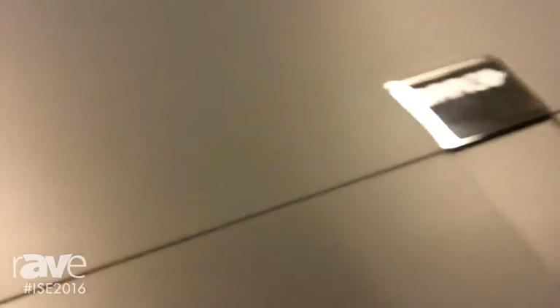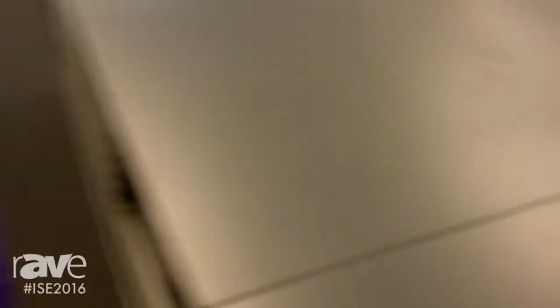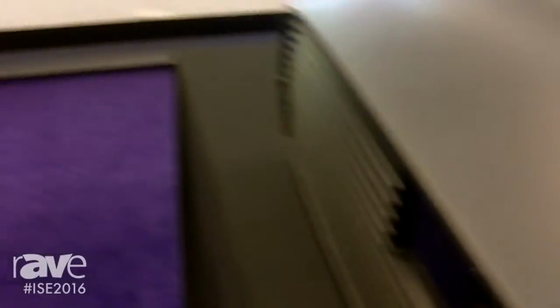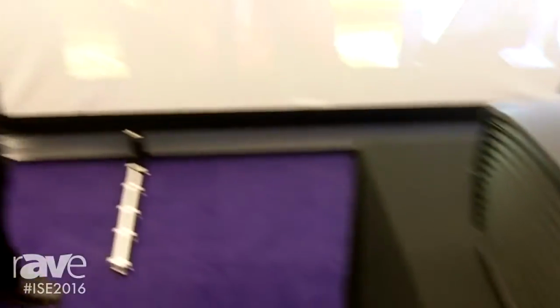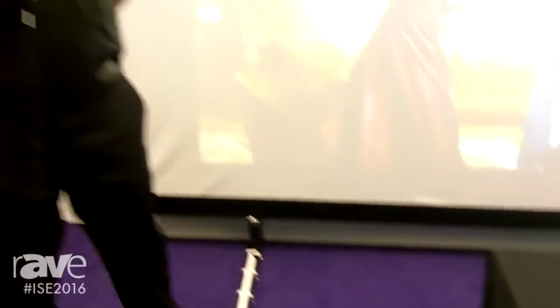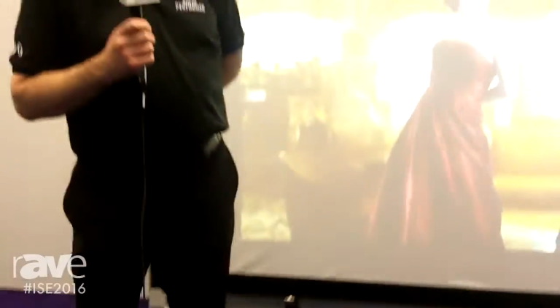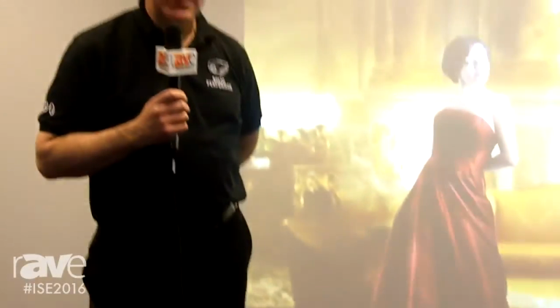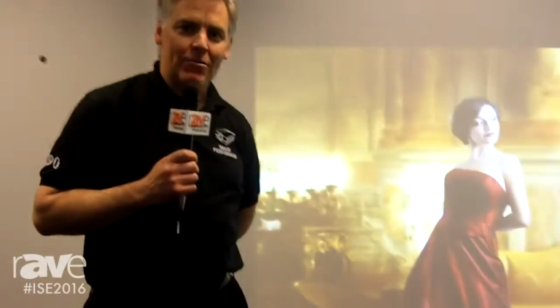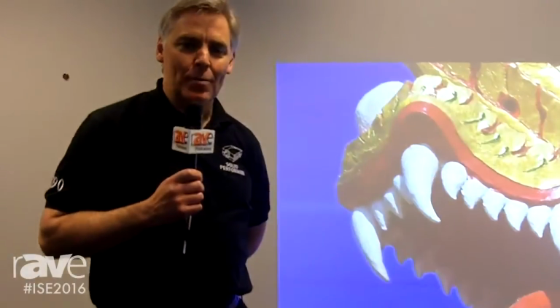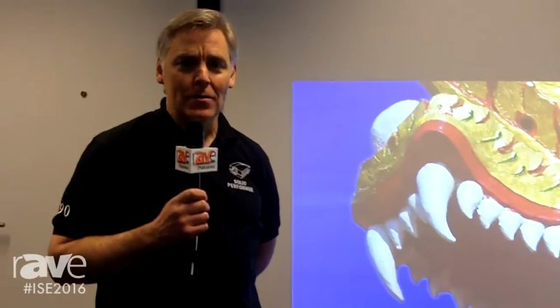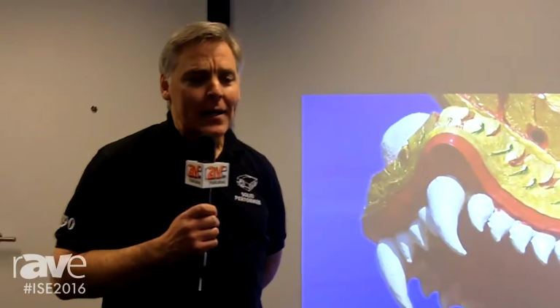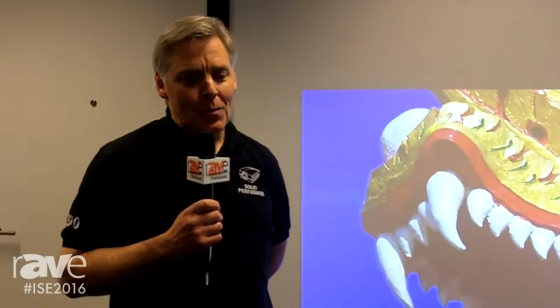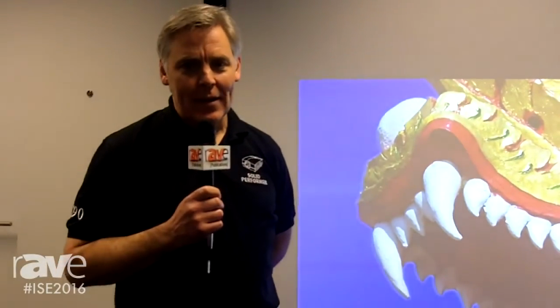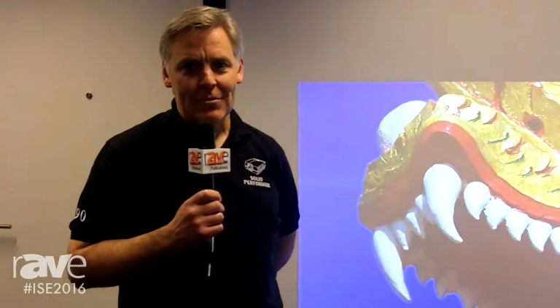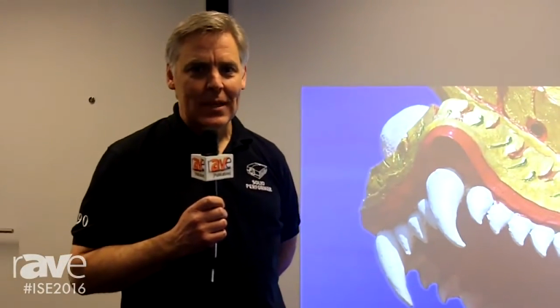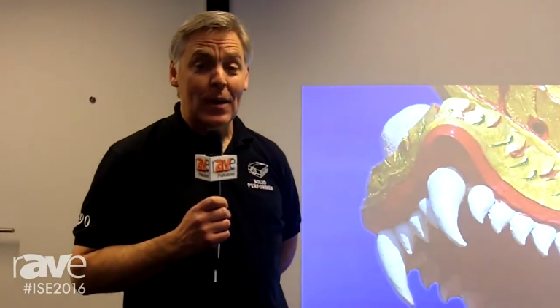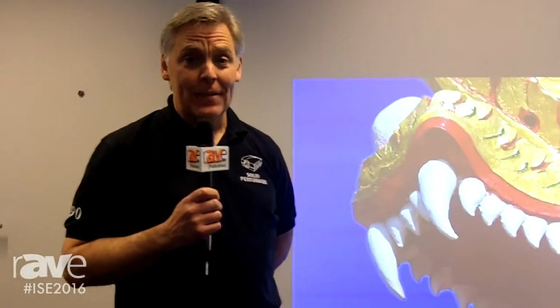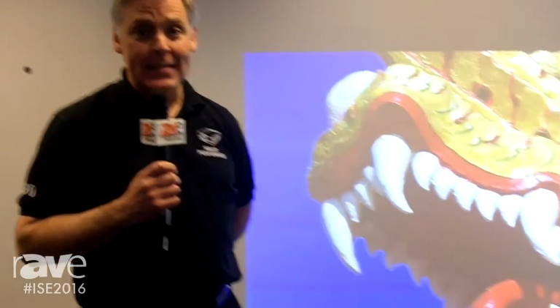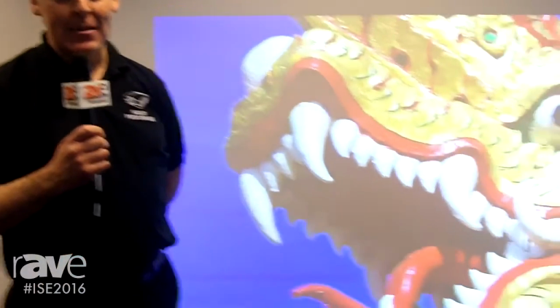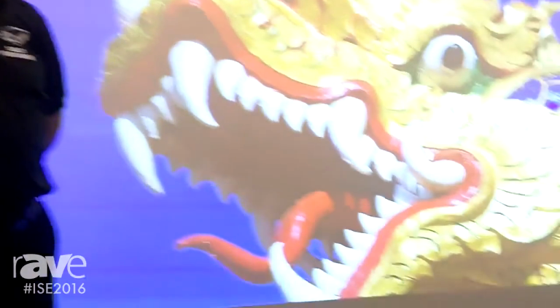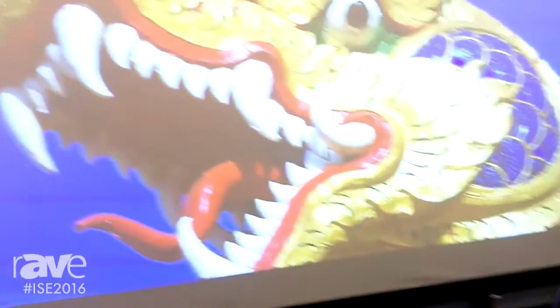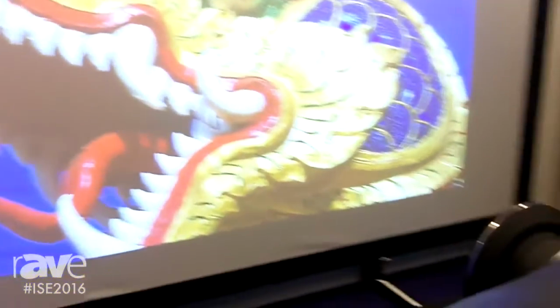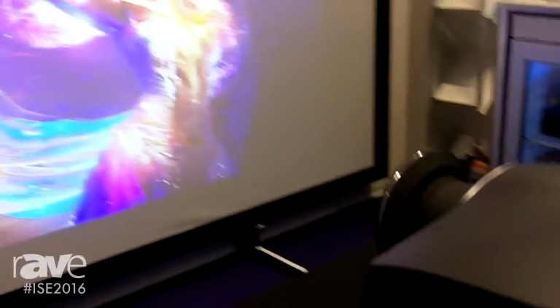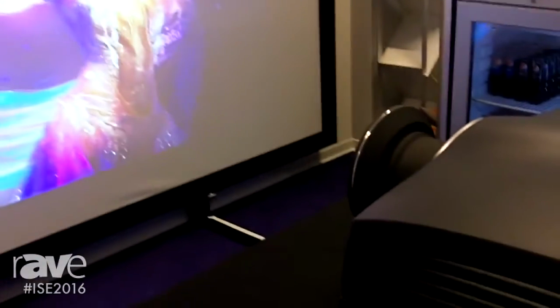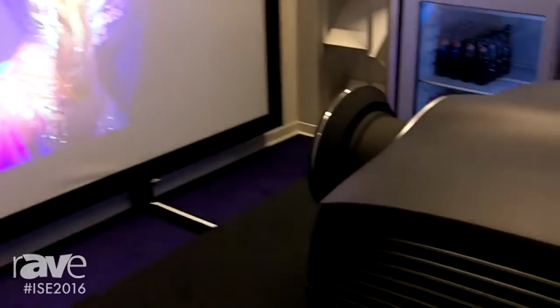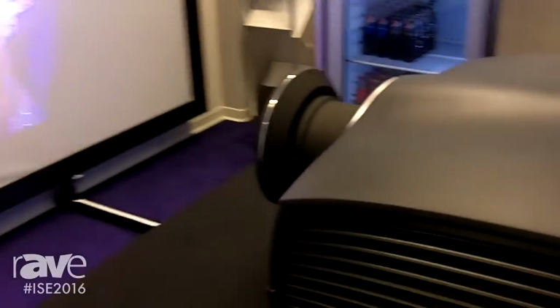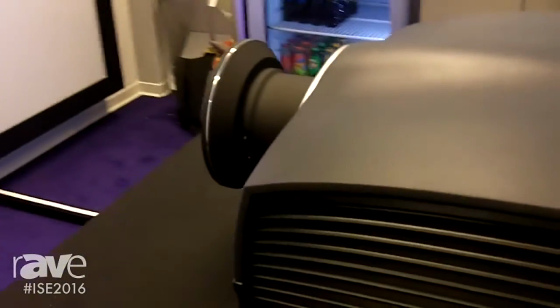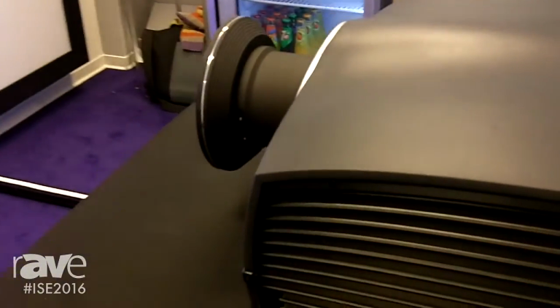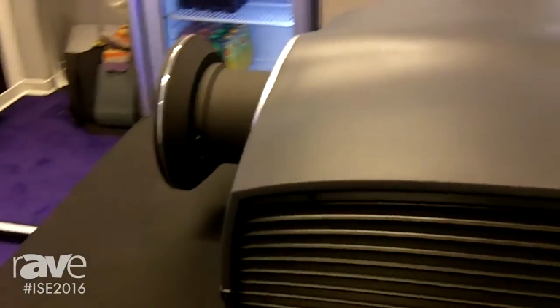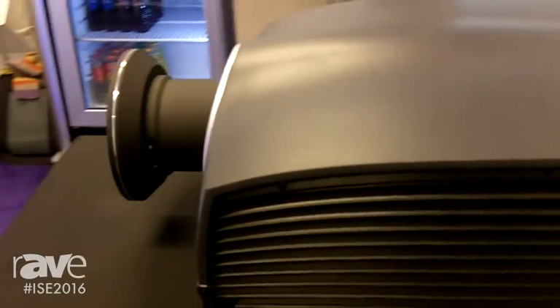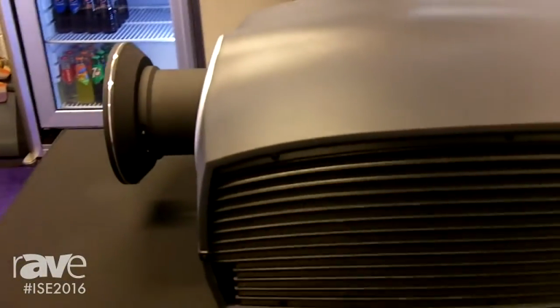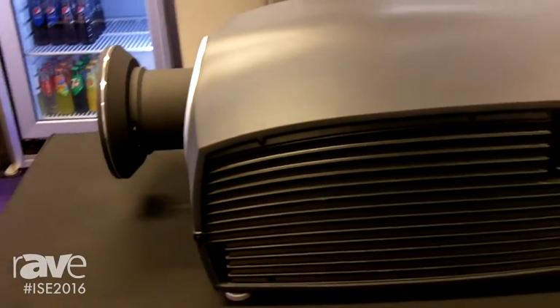Hello and welcome to ISE 2016. I'm Neil Wittering with Barco and we're here introducing our new F90 series projectors. This is the F90 4K13.